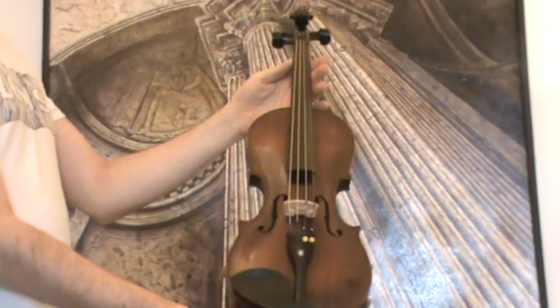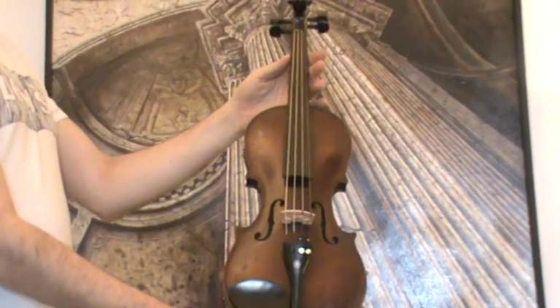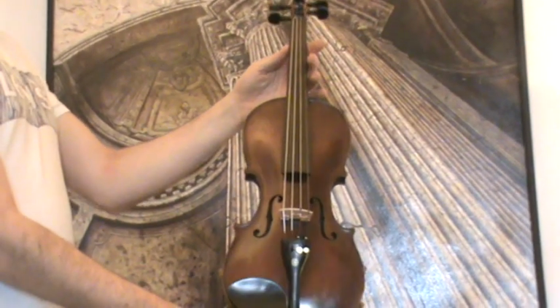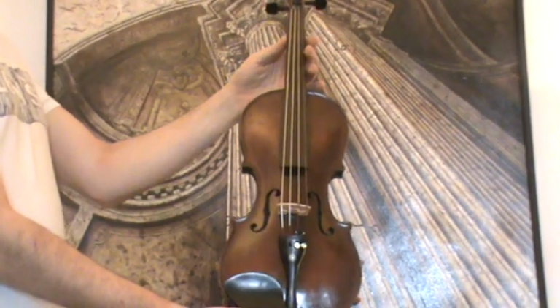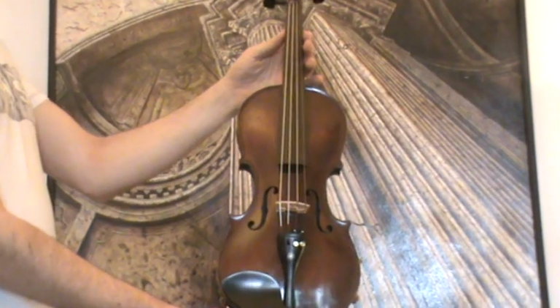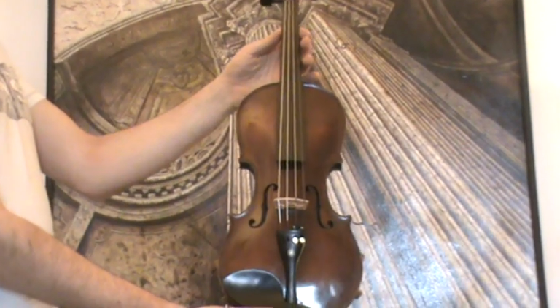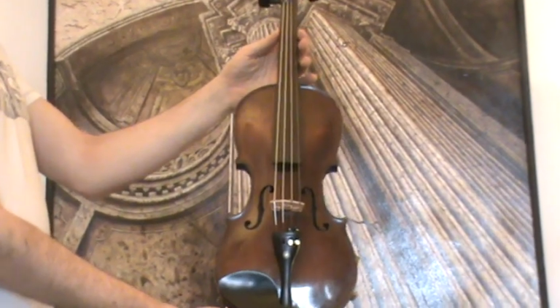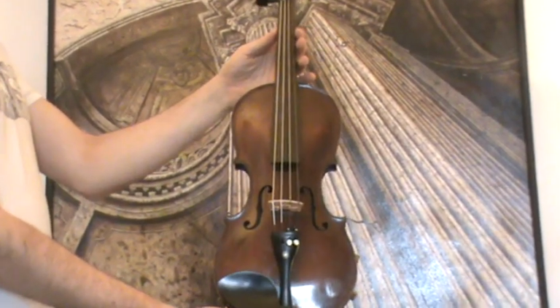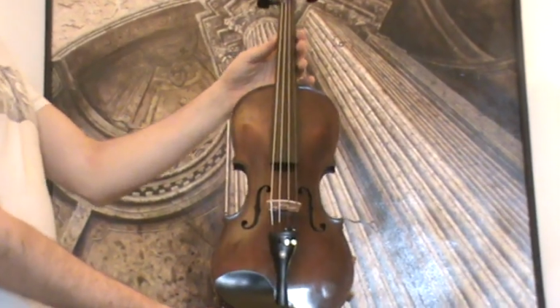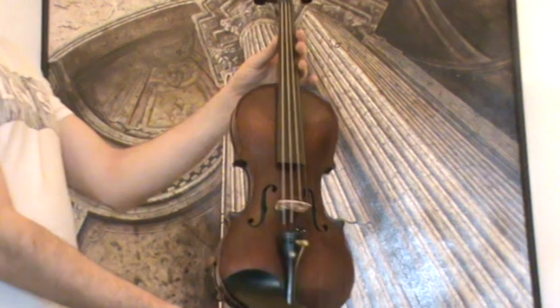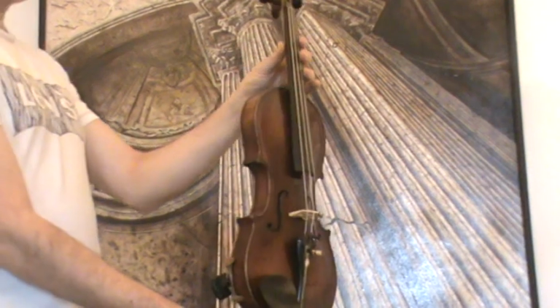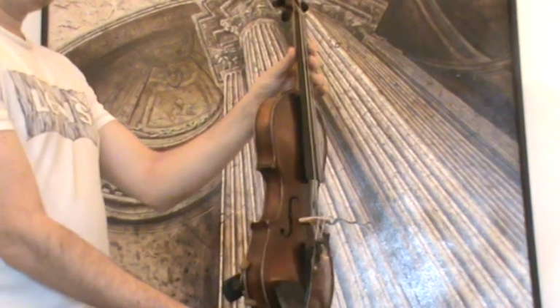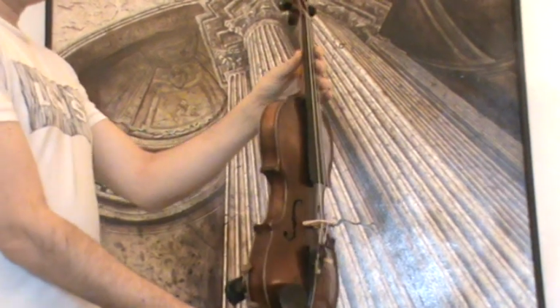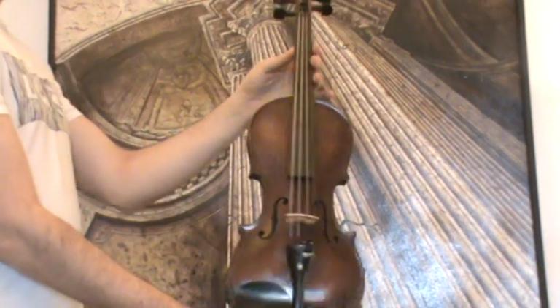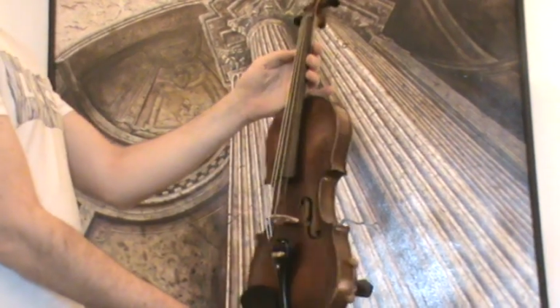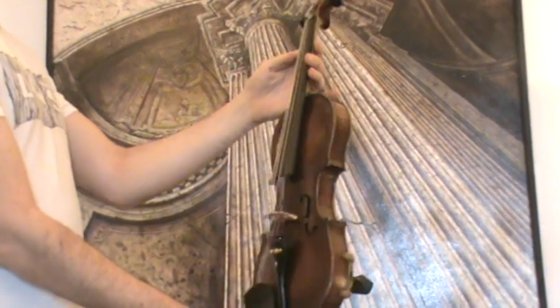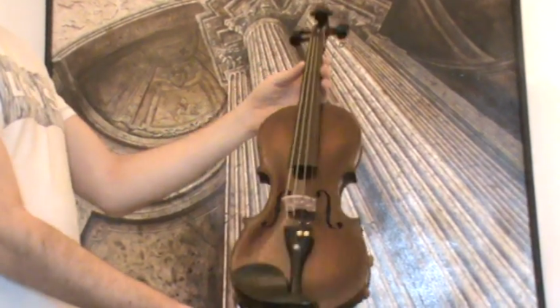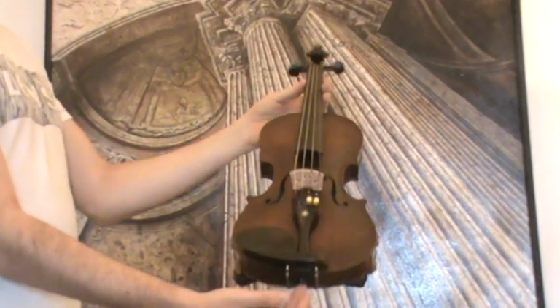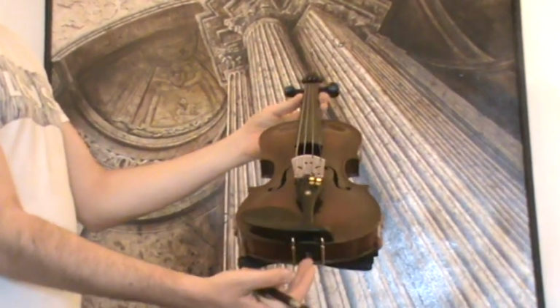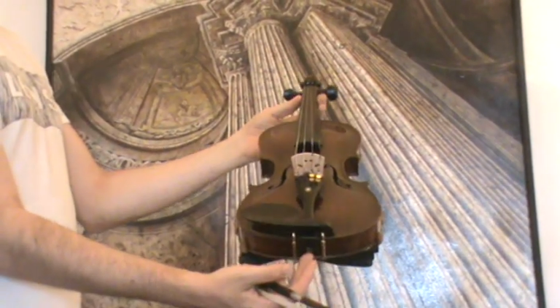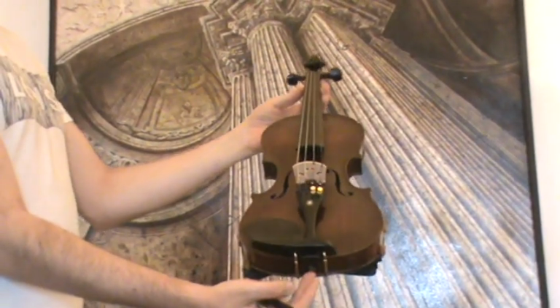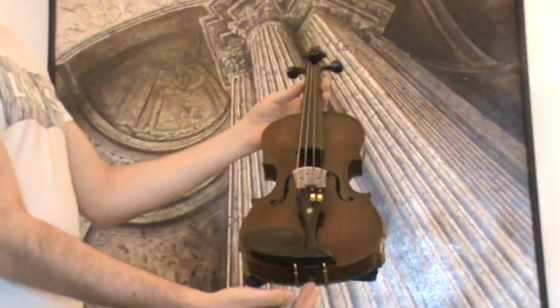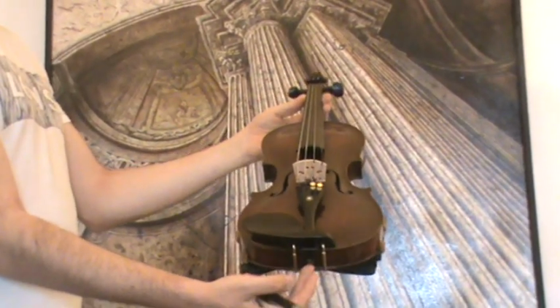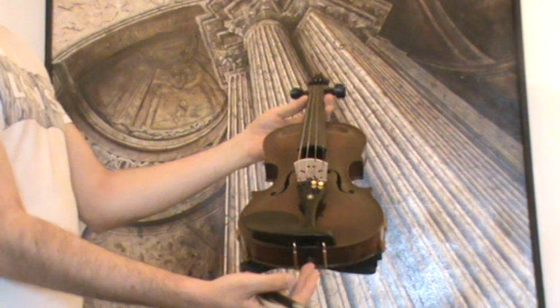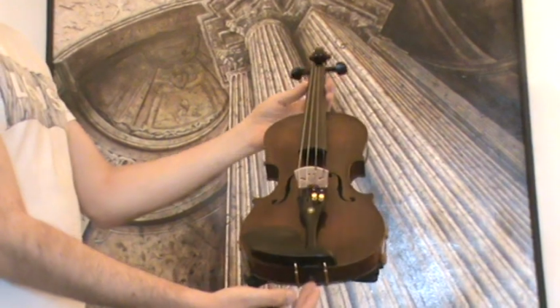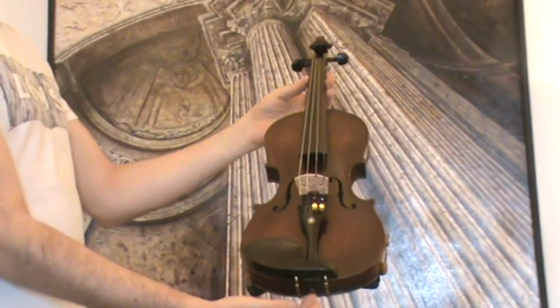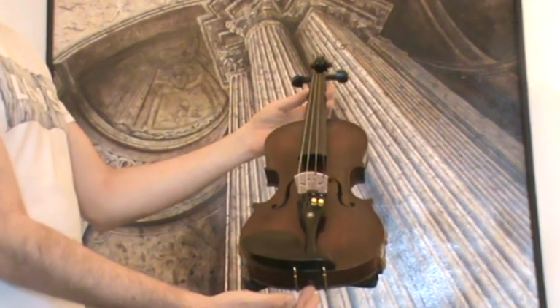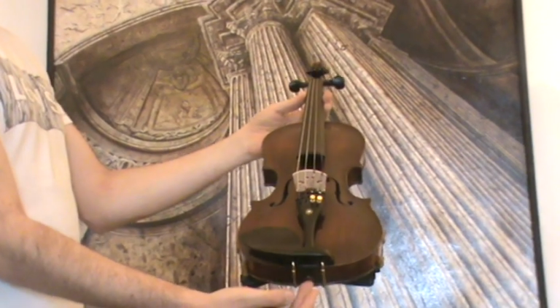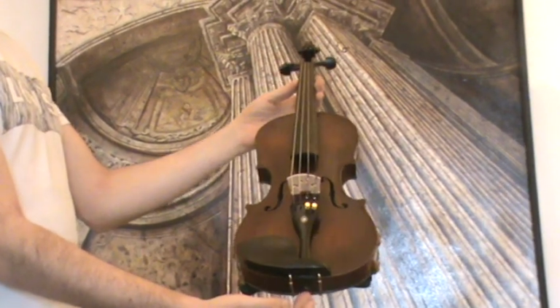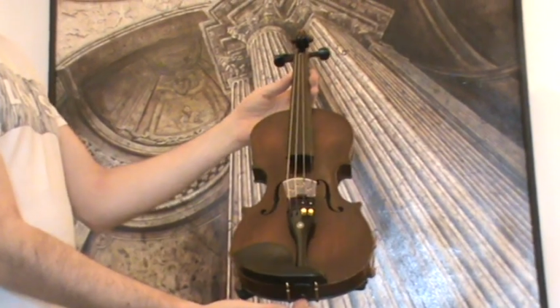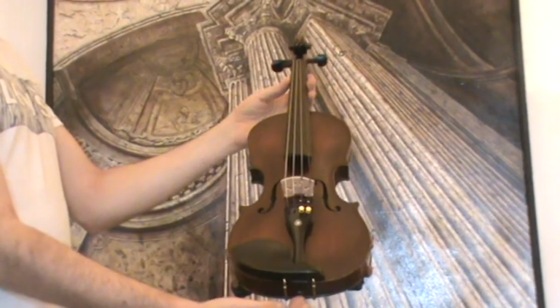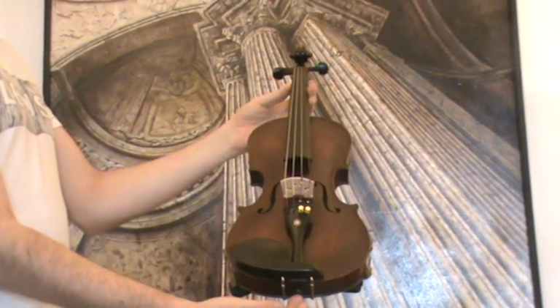In our workshop the violin received a complete new setup with new Ebene pegs, new Ebene tailpiece, new Ebene chin rest, new bridge, new sound post and new strings.